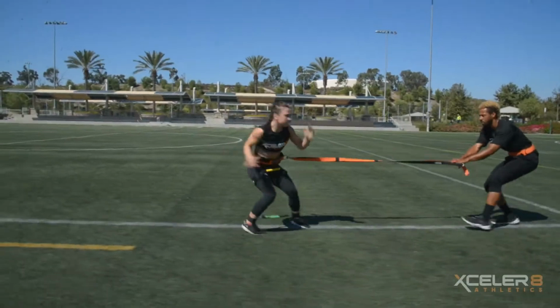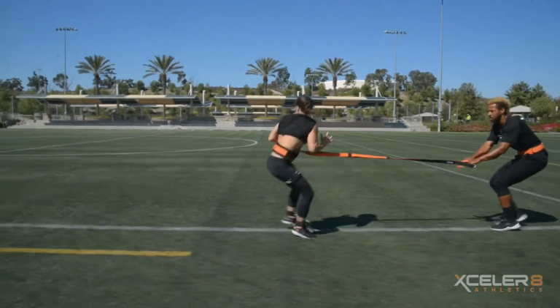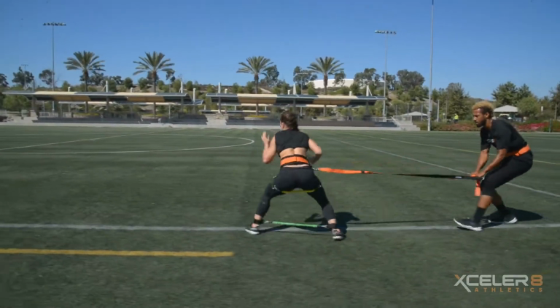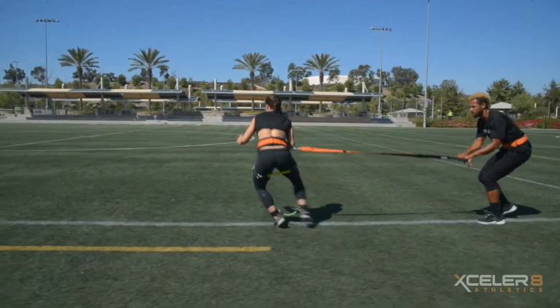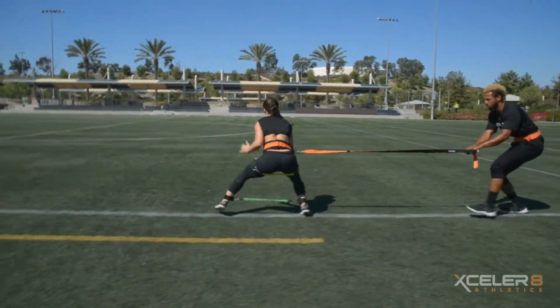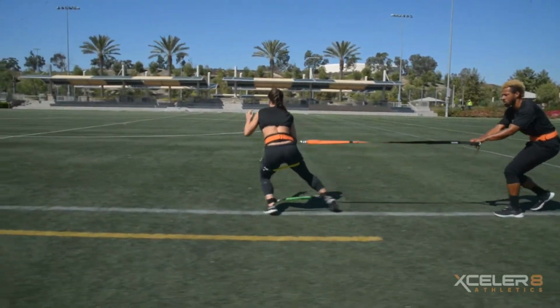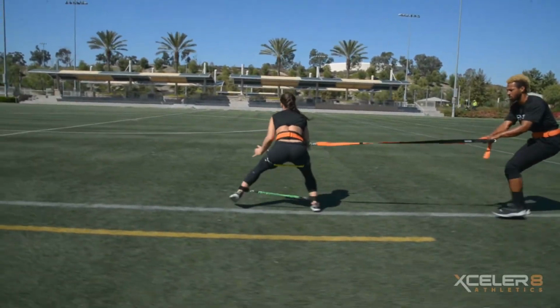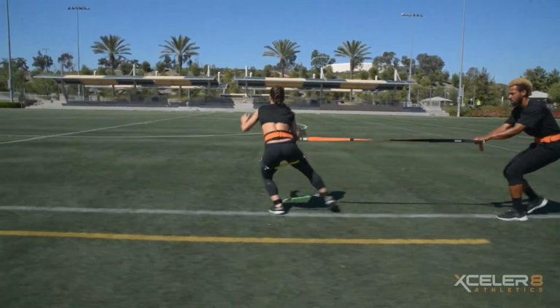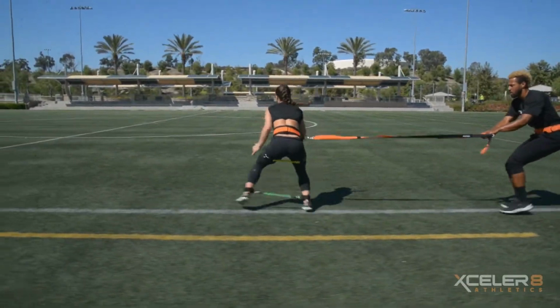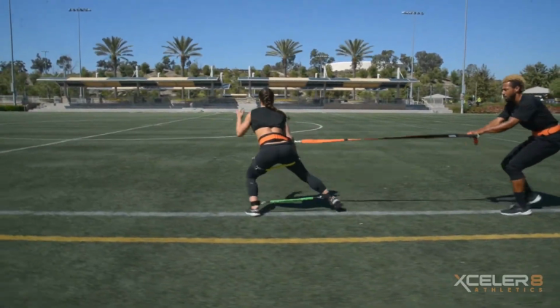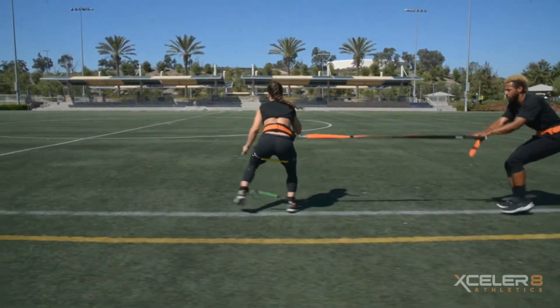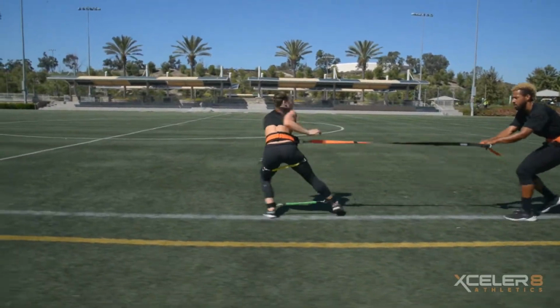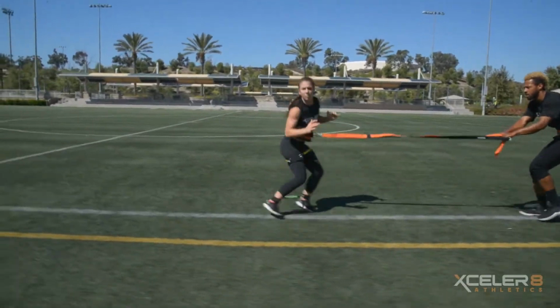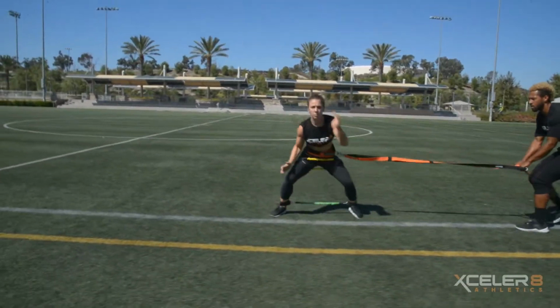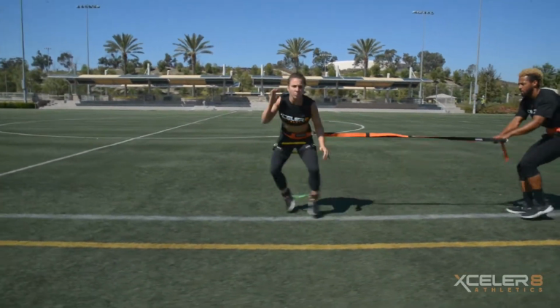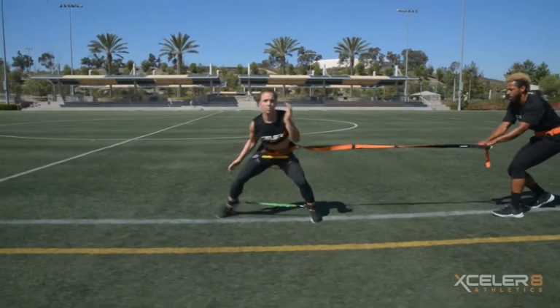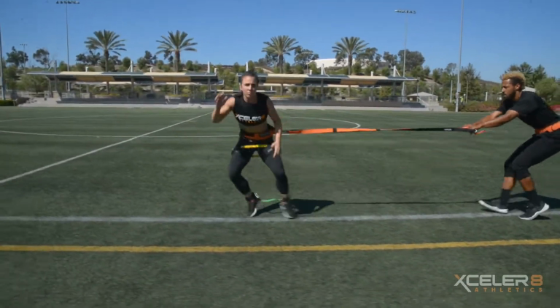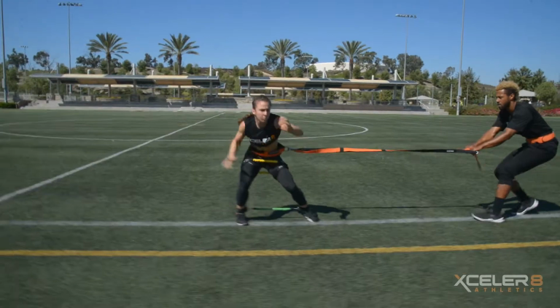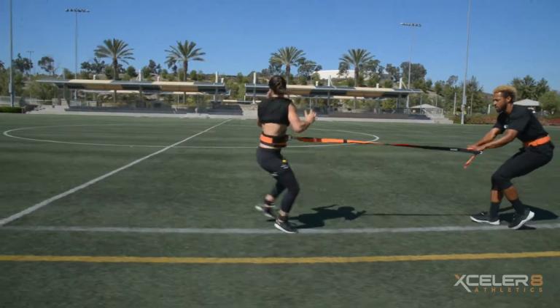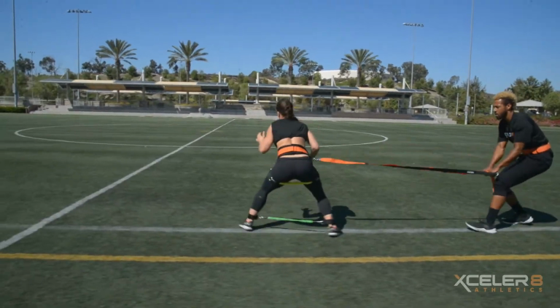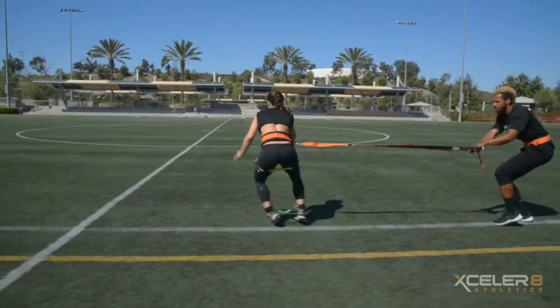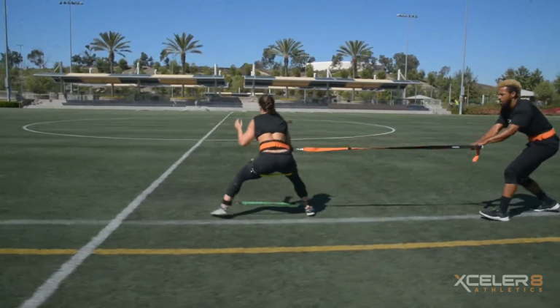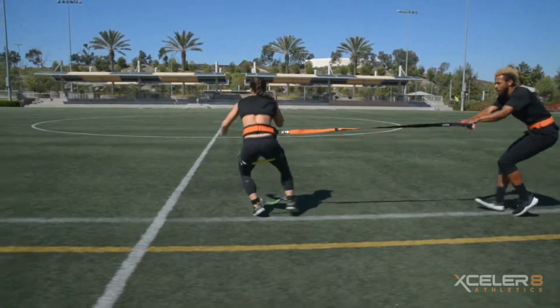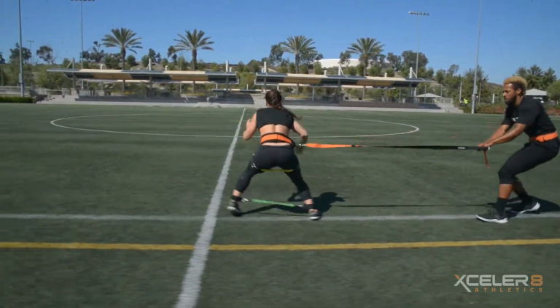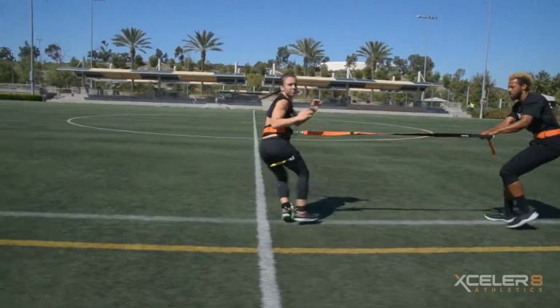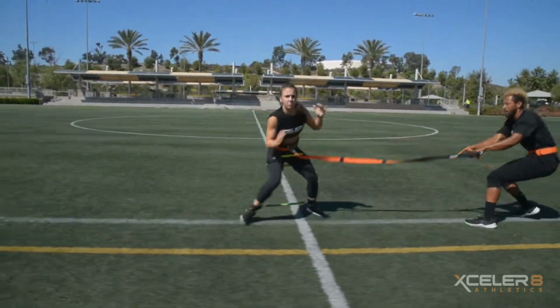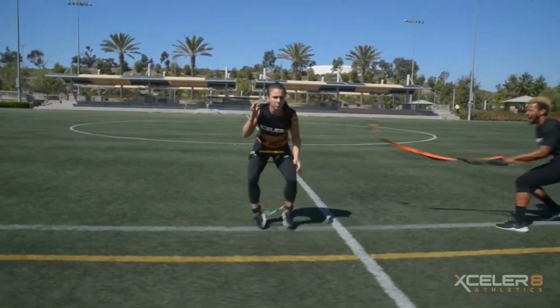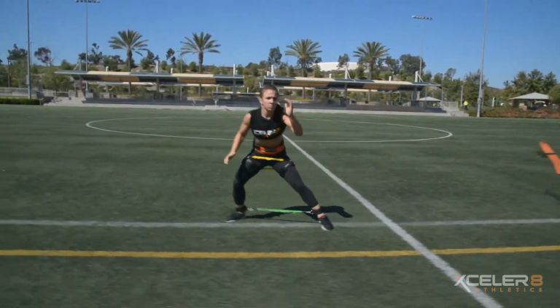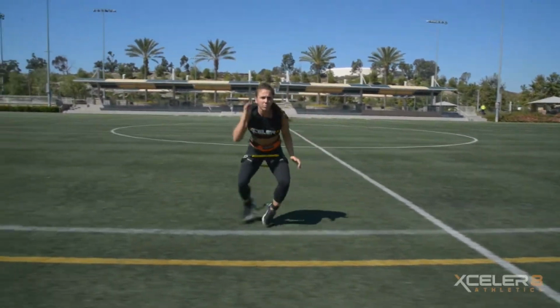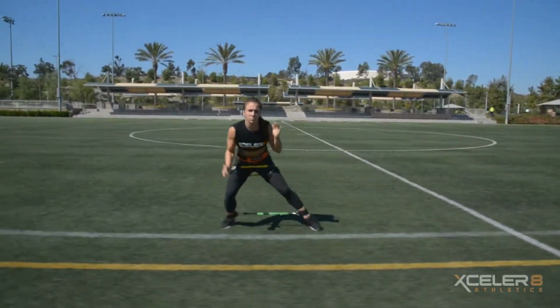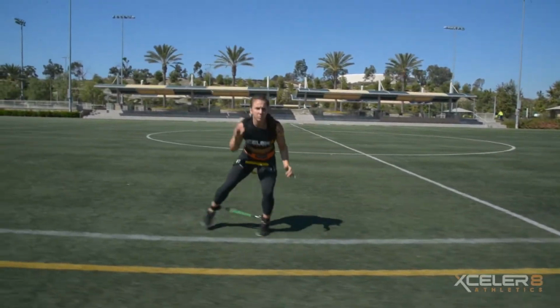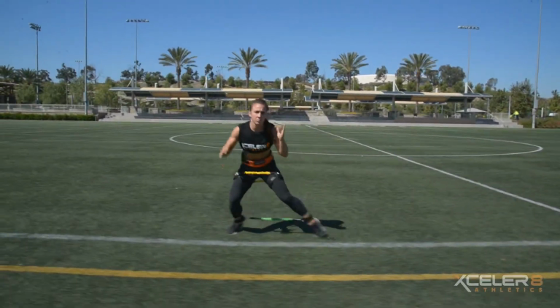To progress this drill, the athlete can incorporate dynamic performance bands to increase reactive muscle strength, leading to greater explosive lateral movements.